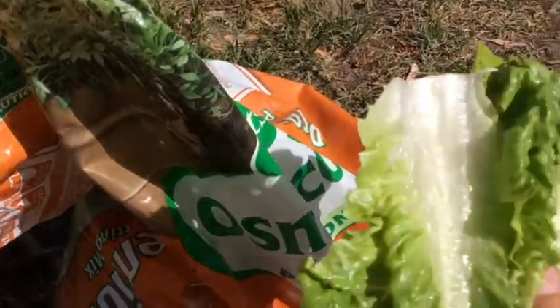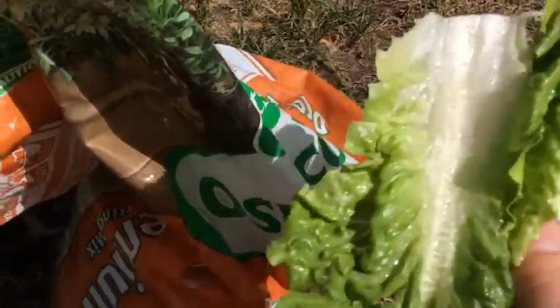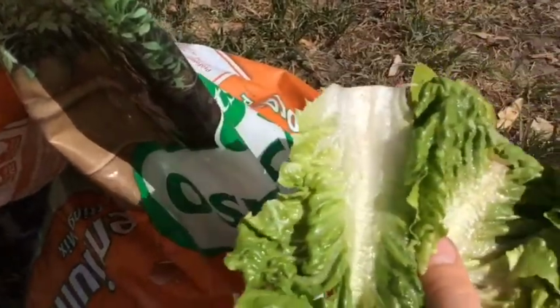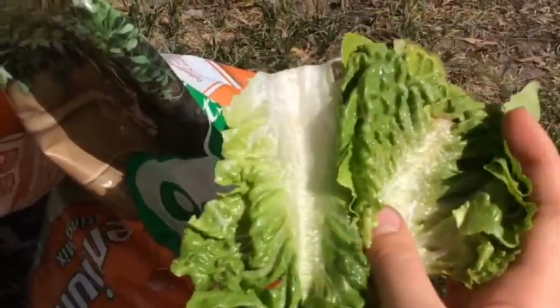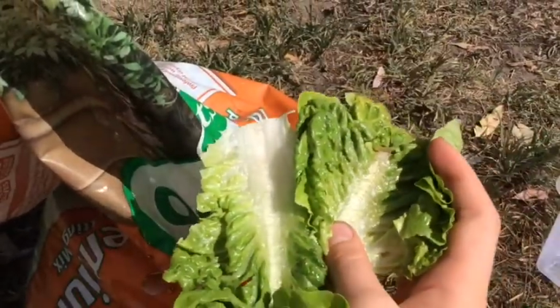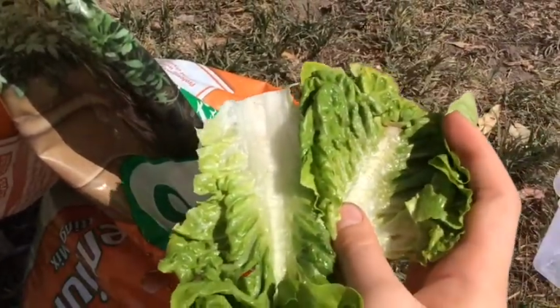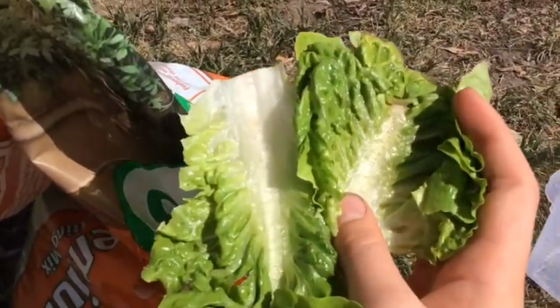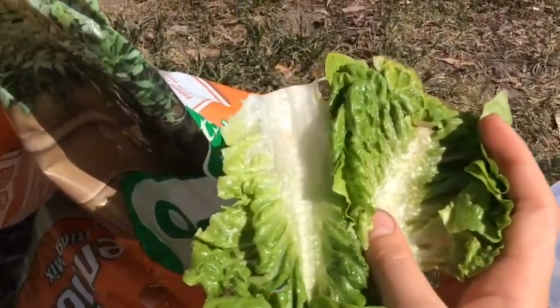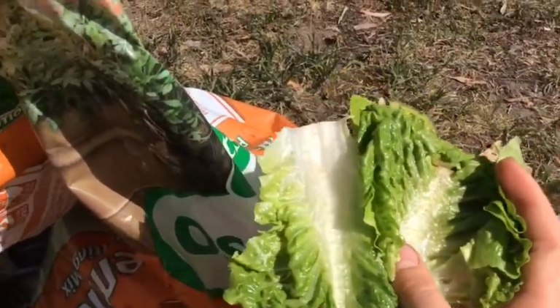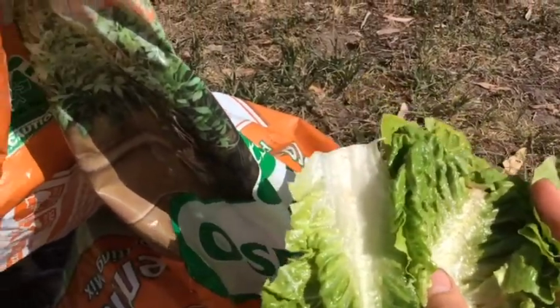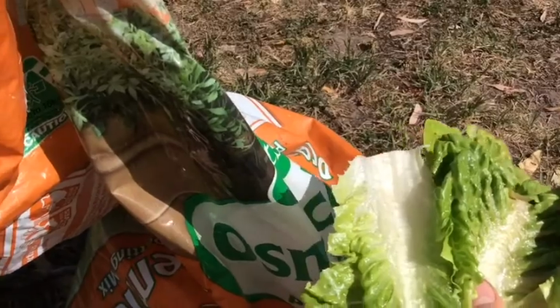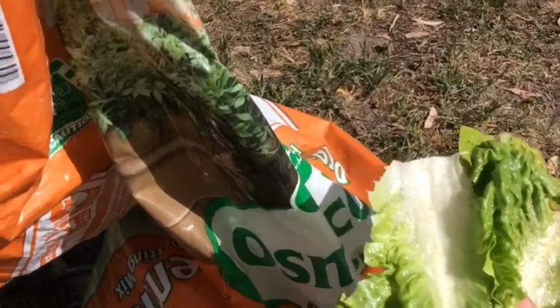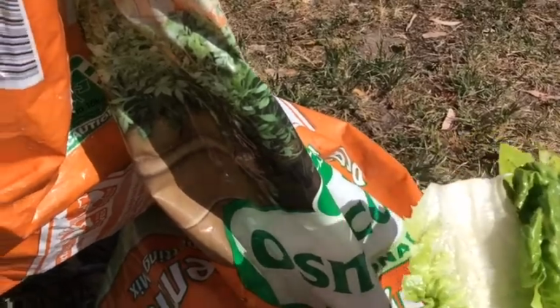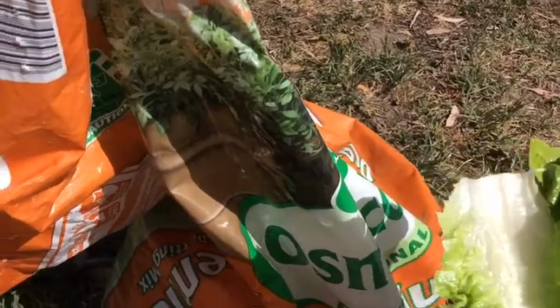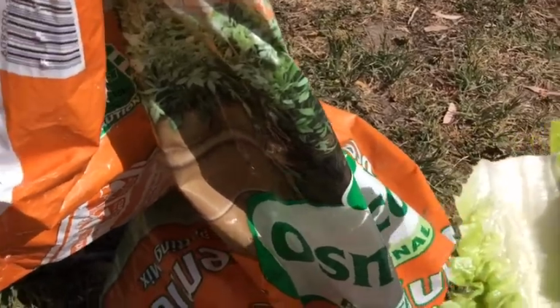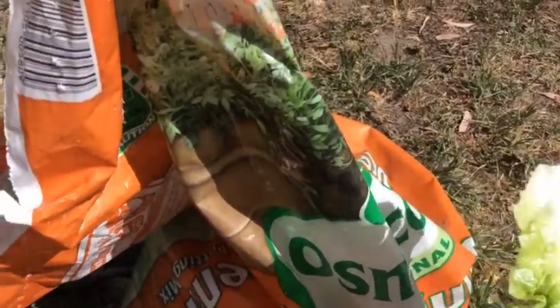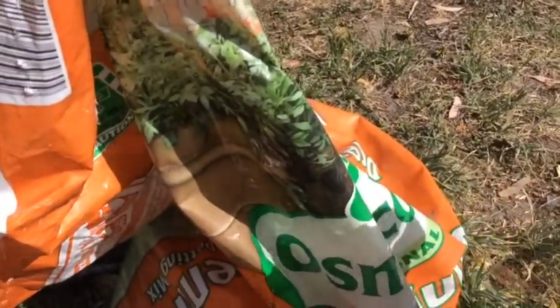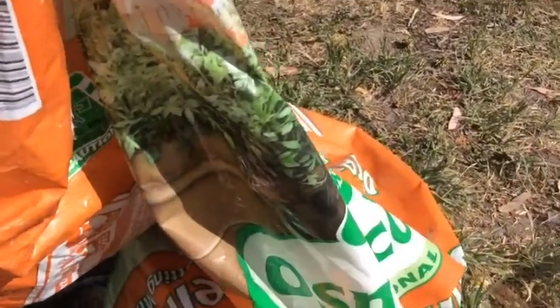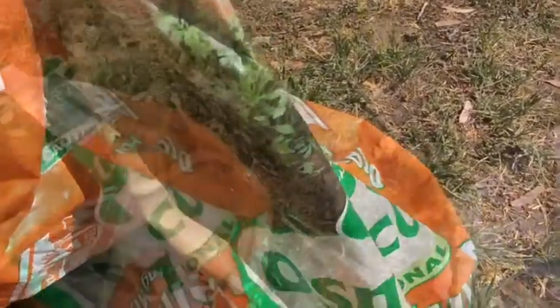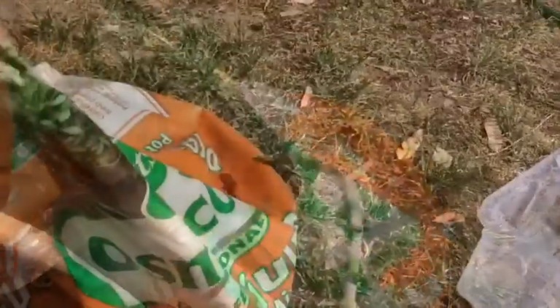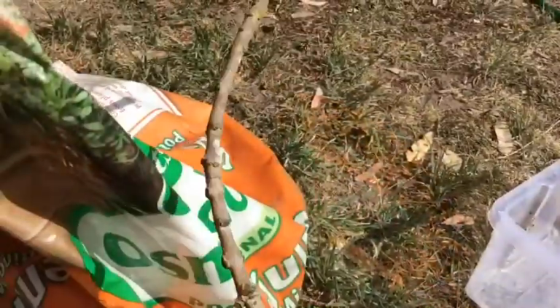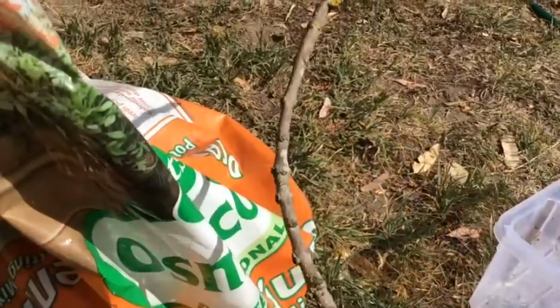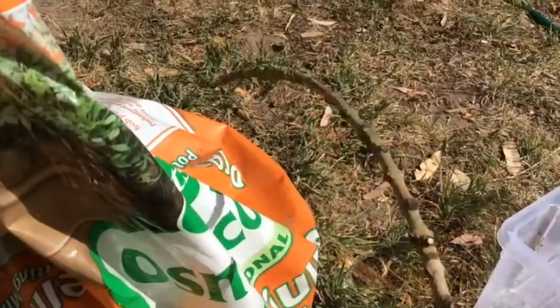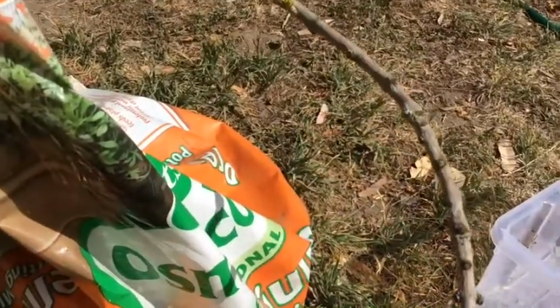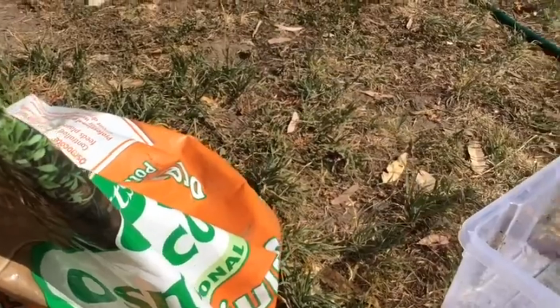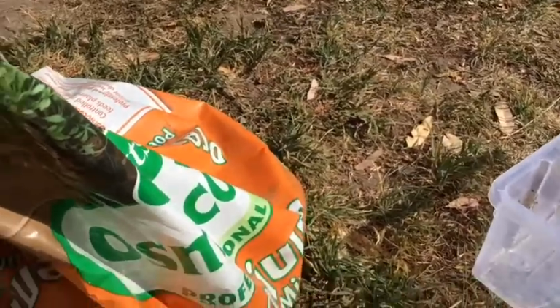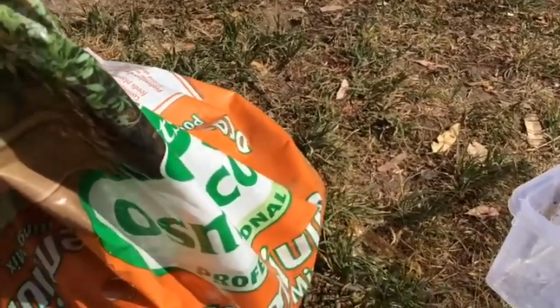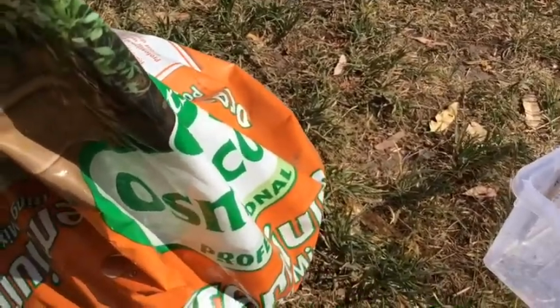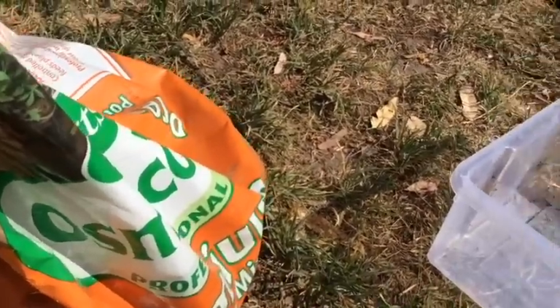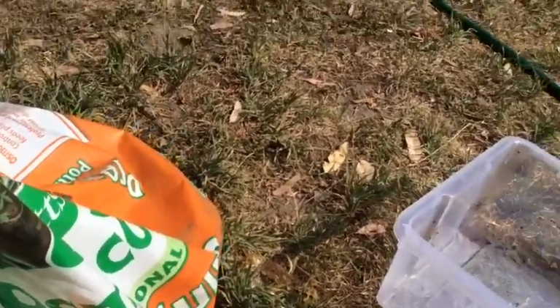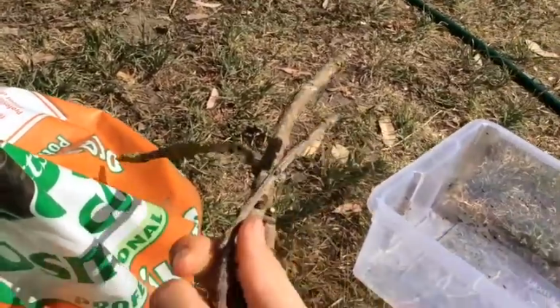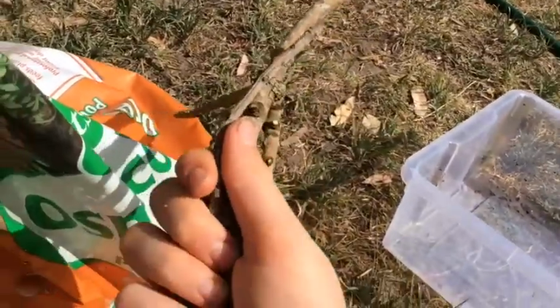They also love grass, so you can go and buy grass seeds and plant them in there. You'll also need some sticks — you don't need many, two or three will be fine.